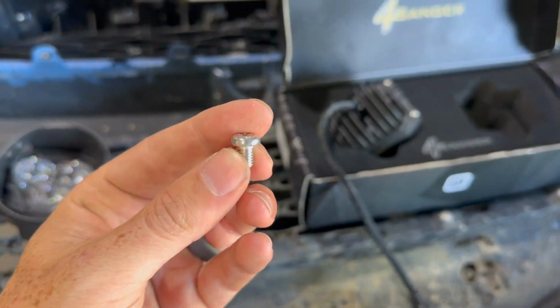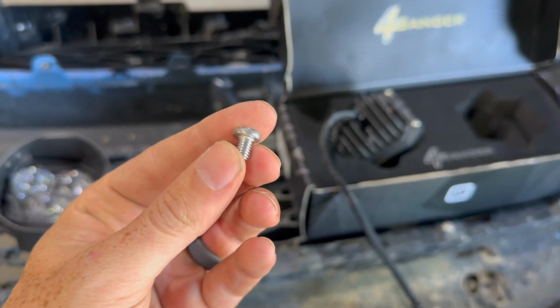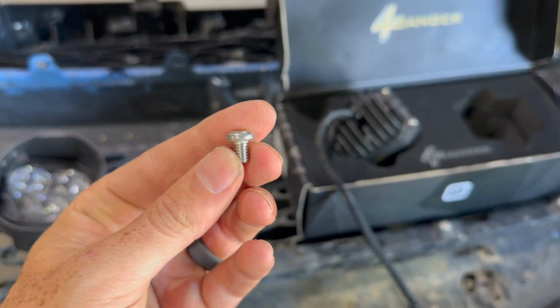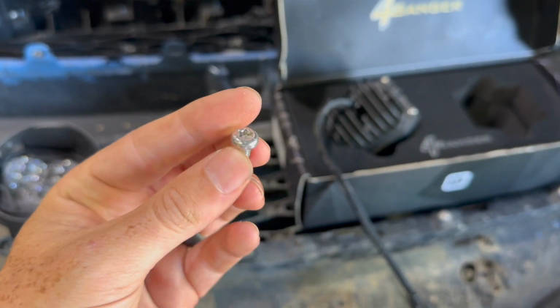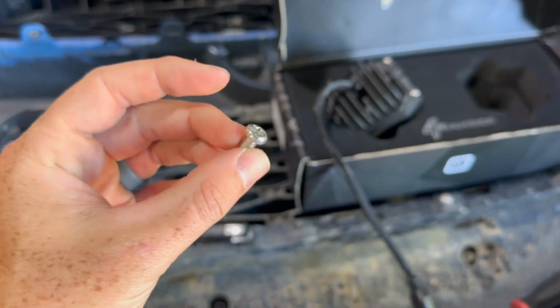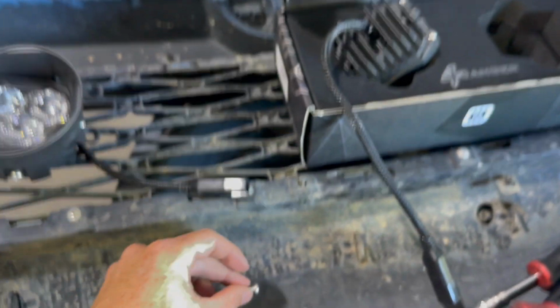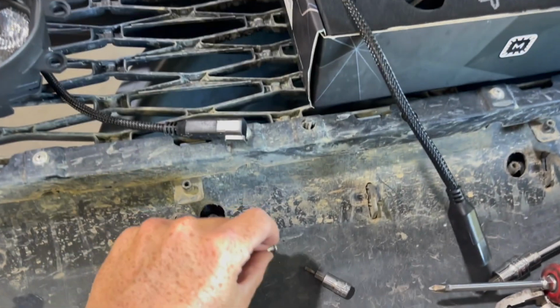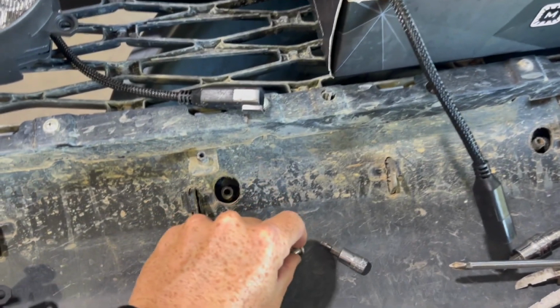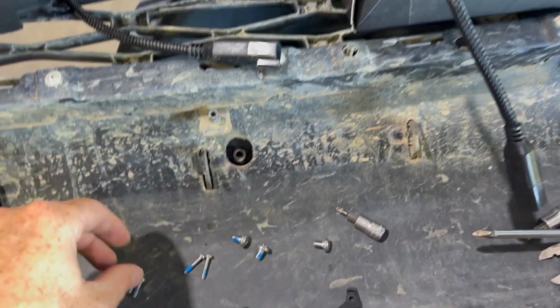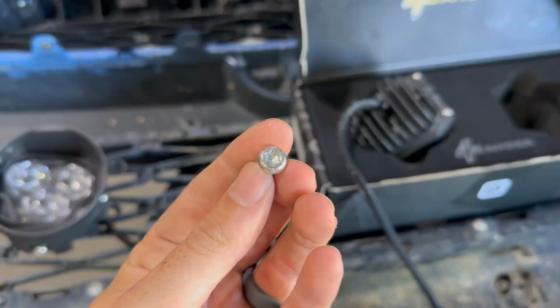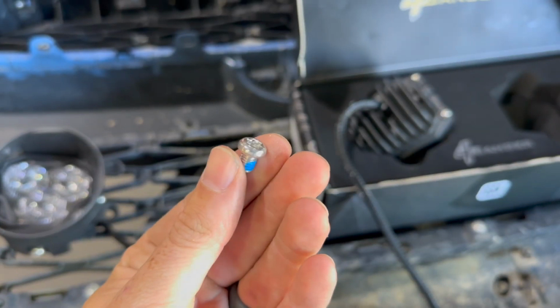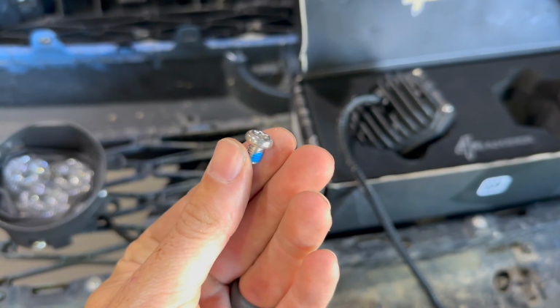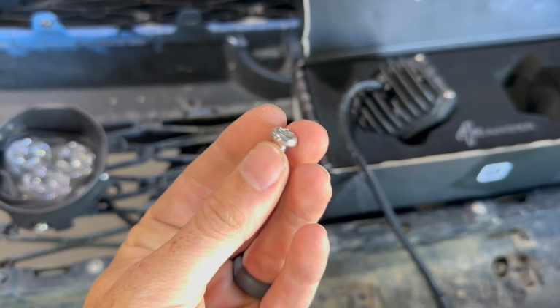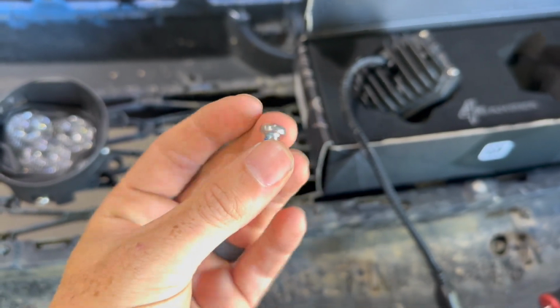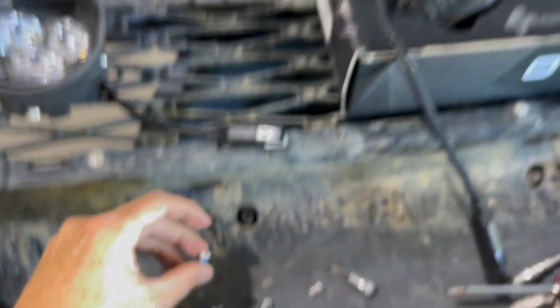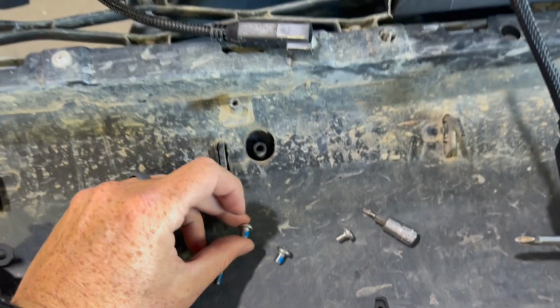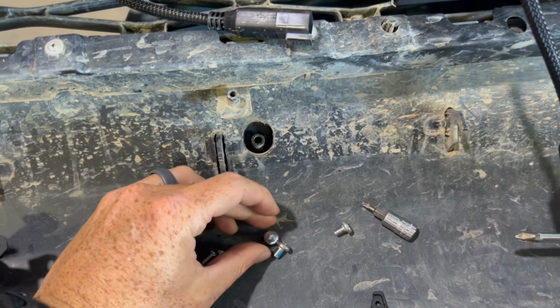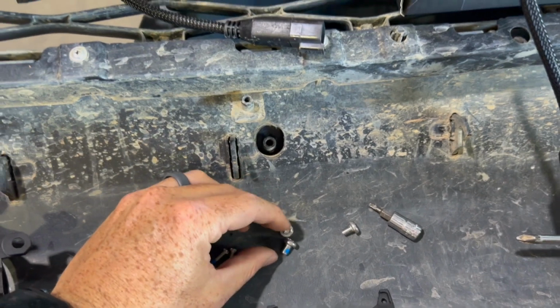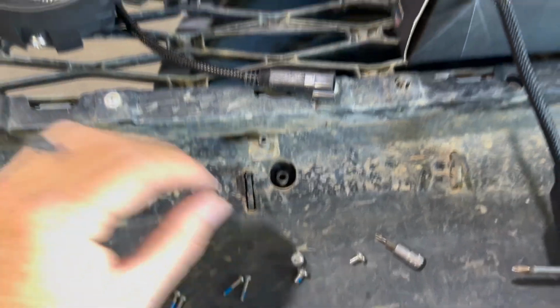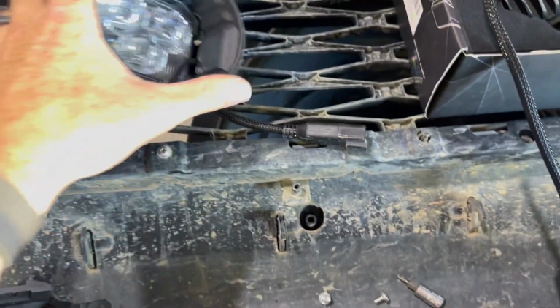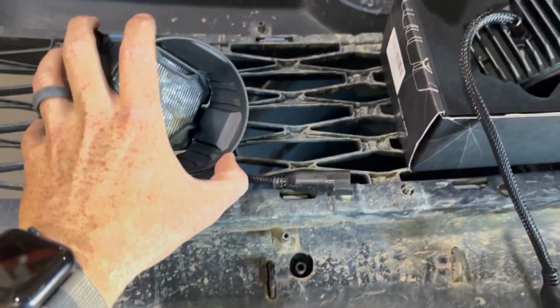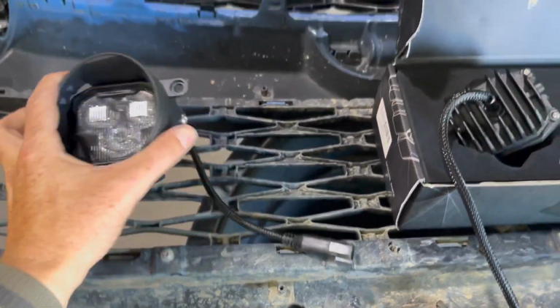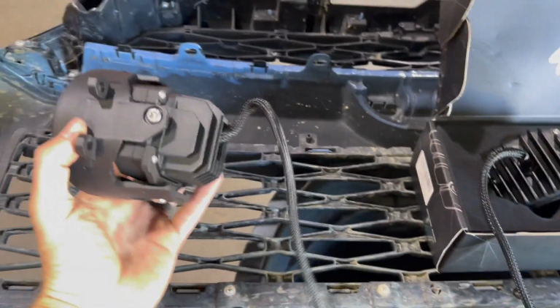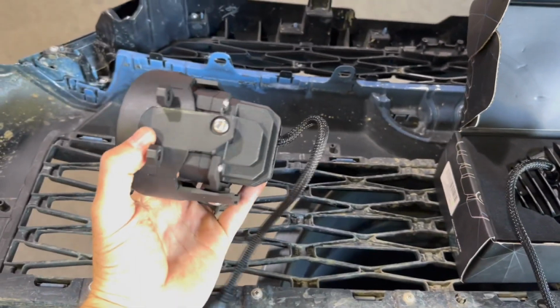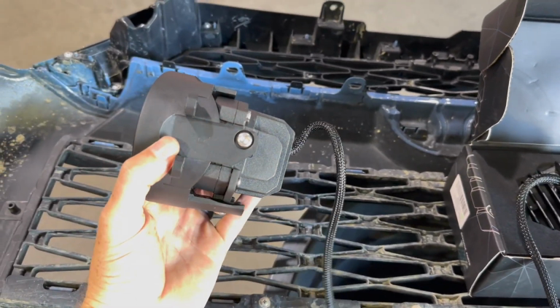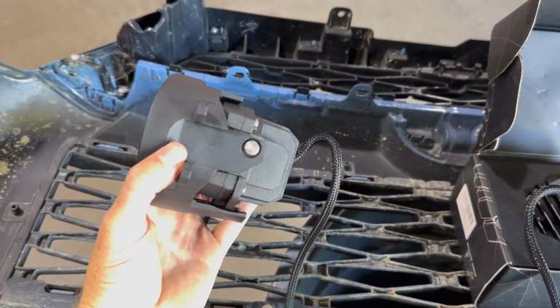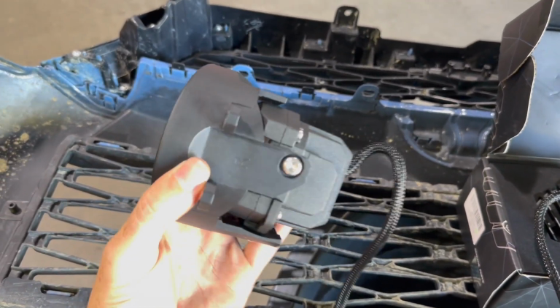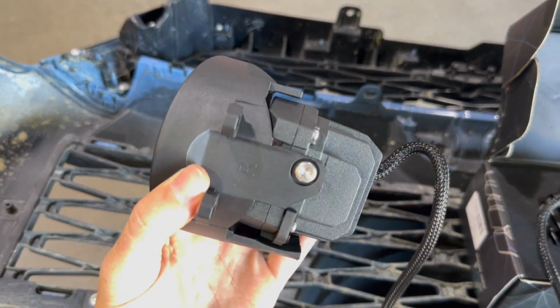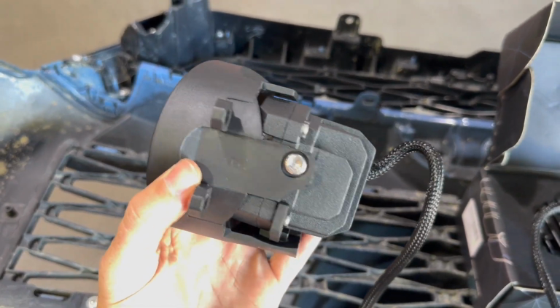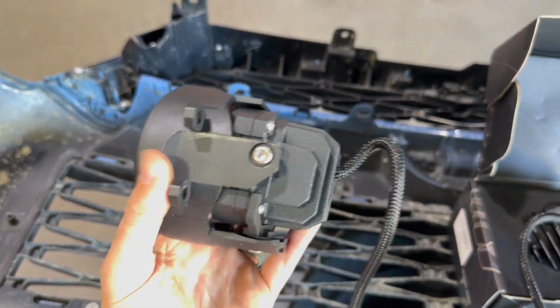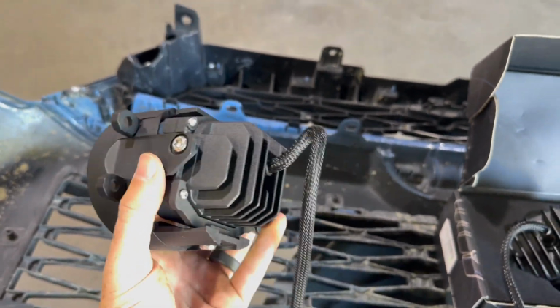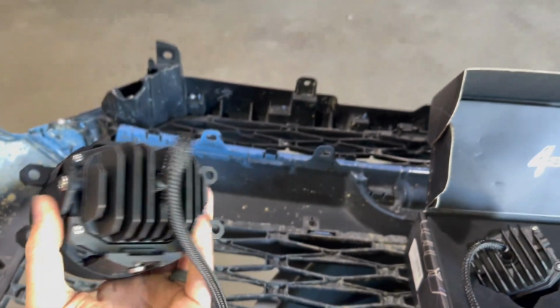This little set screw right here will go into the bottom — it does not have Loctite. And then these two that have the Loctite on them are the two that are going to go into the side of the light. Go ahead and tighten those down.